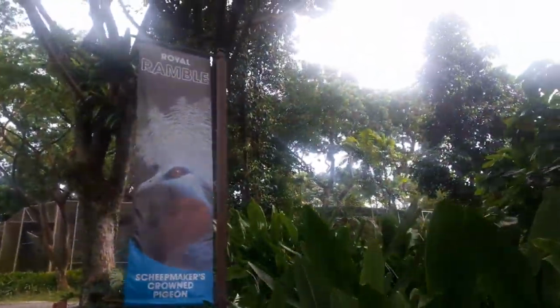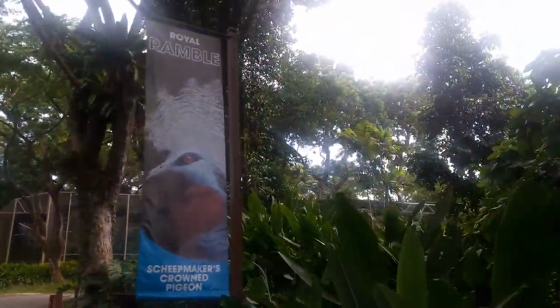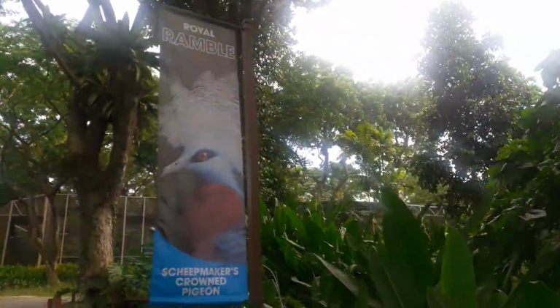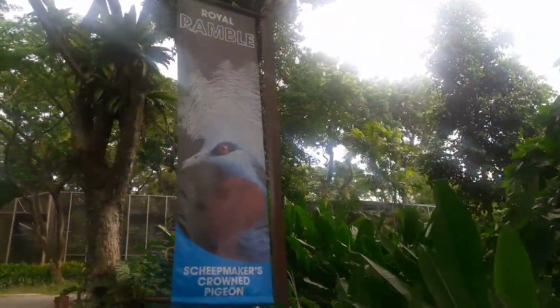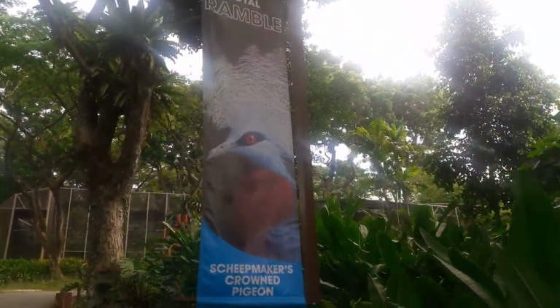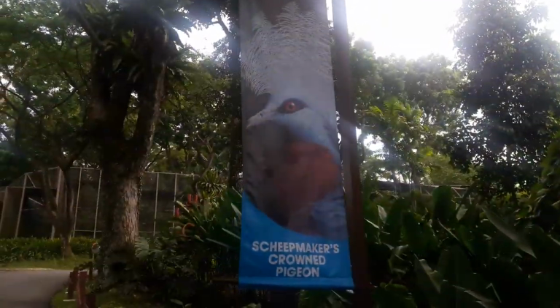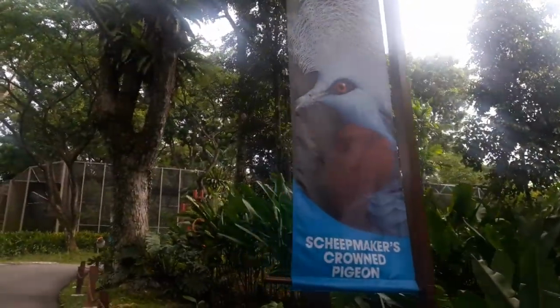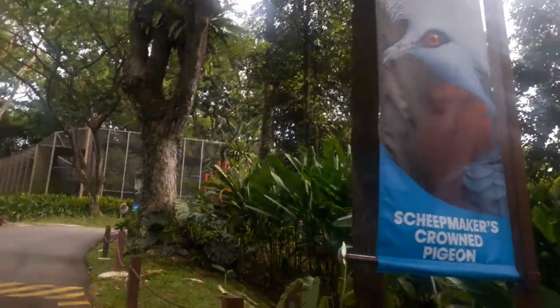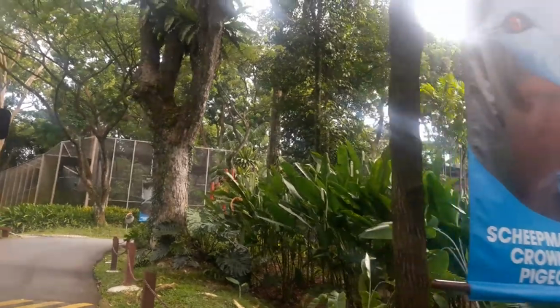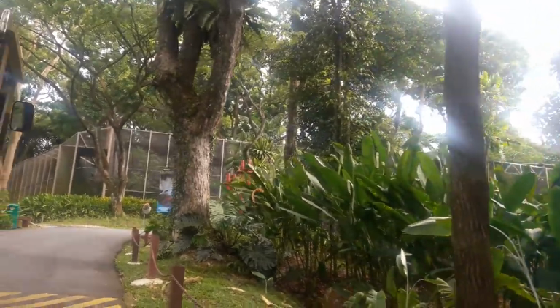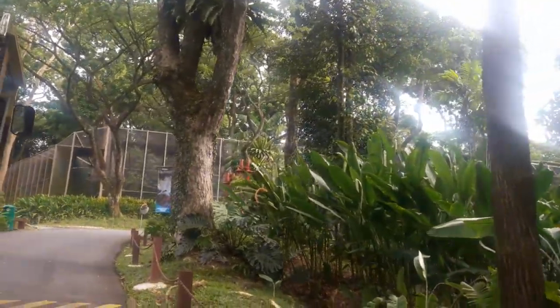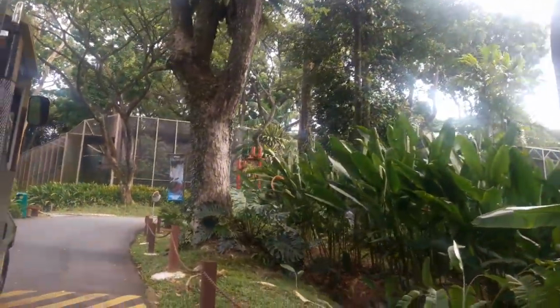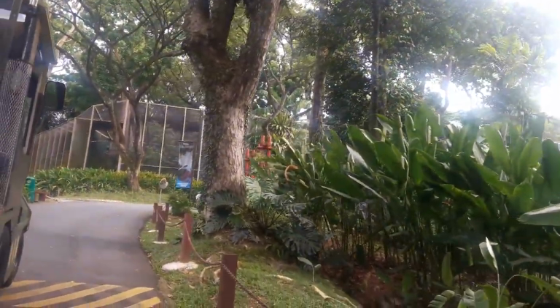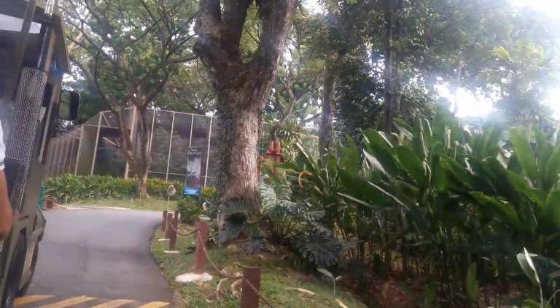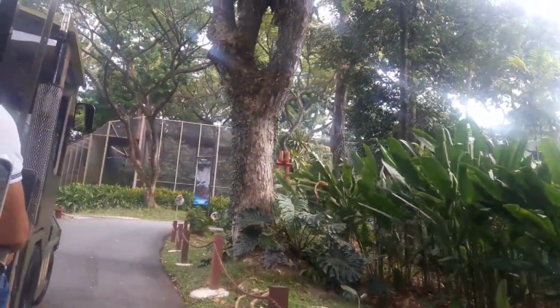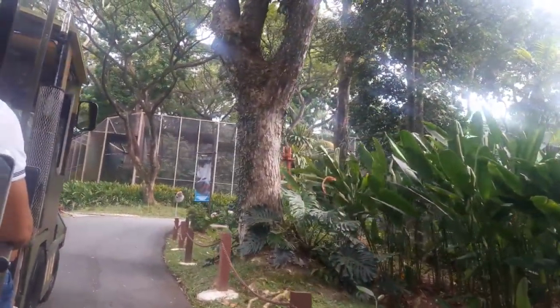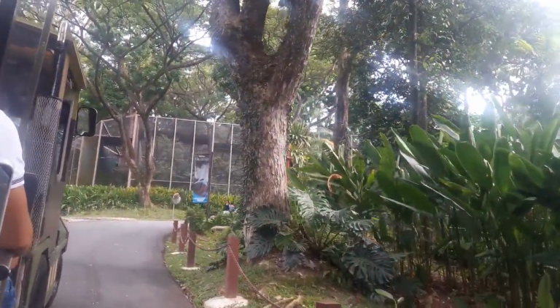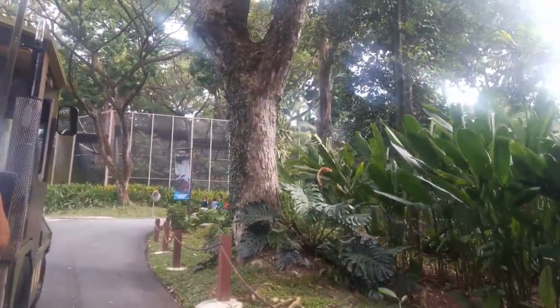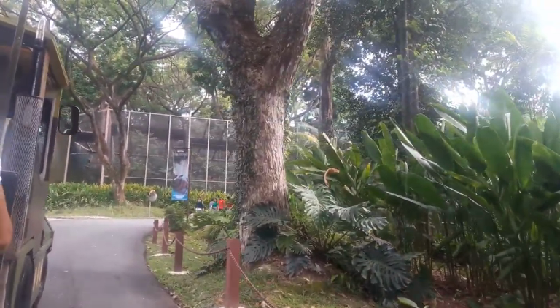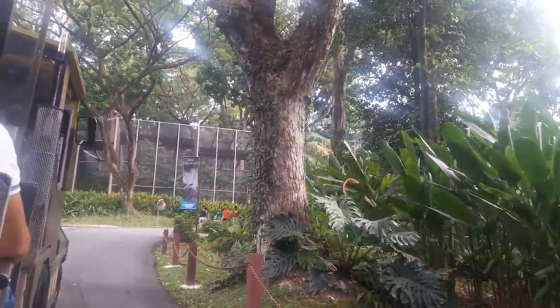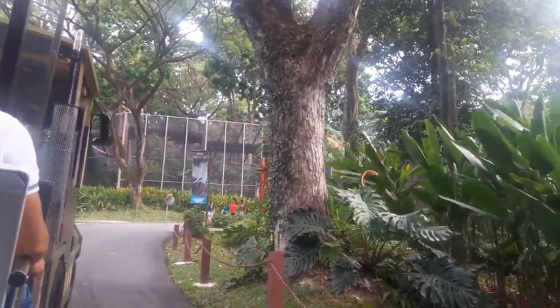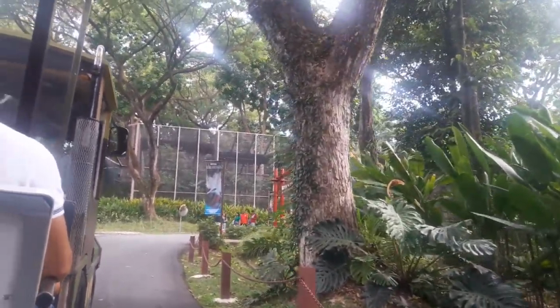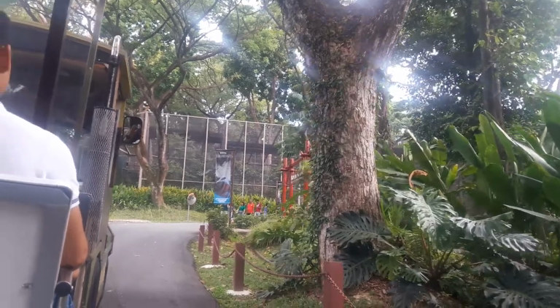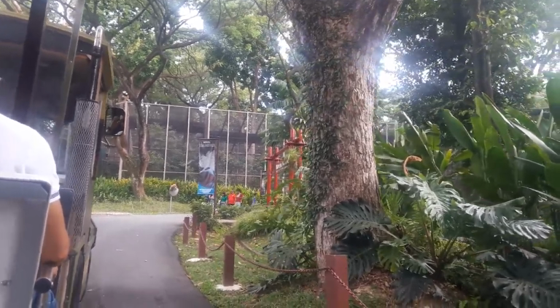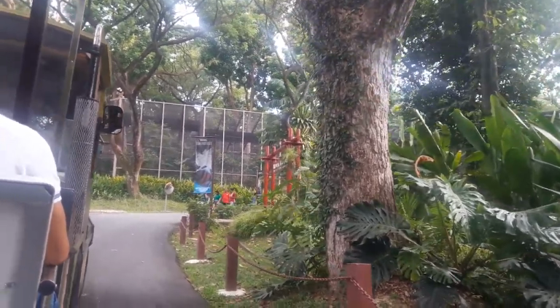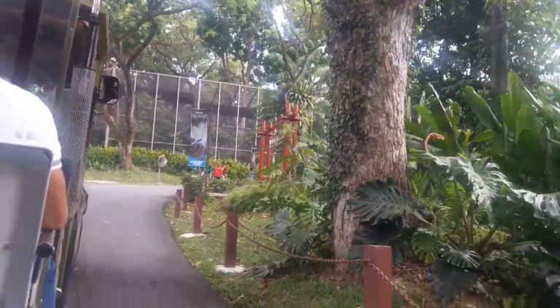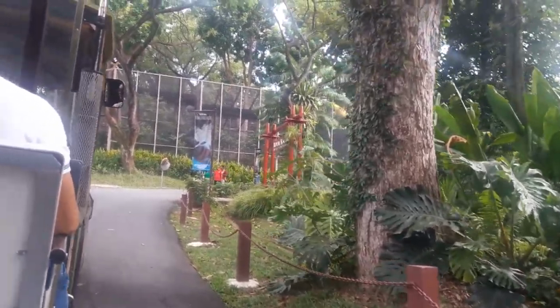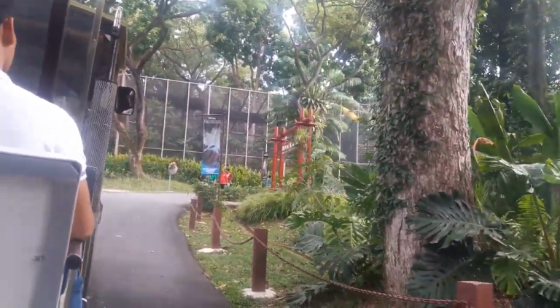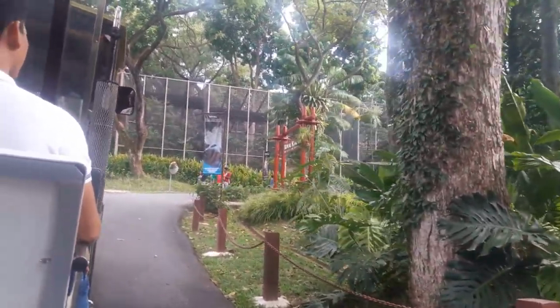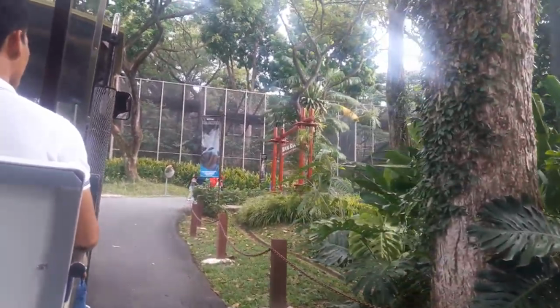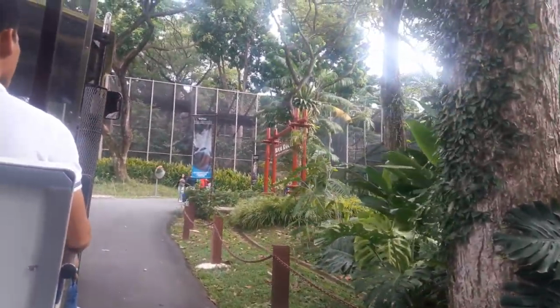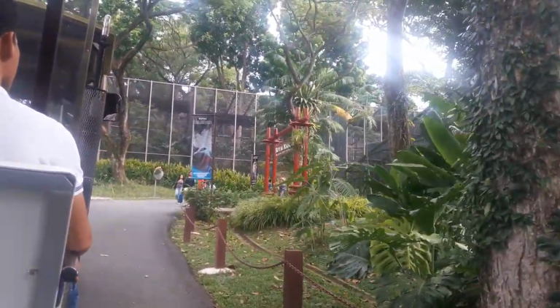To your right, the Royal Ramble — home to Crowned Pigeons, the world's largest and most beautiful pigeons, native to Papua New Guinea and the Indonesian islands.